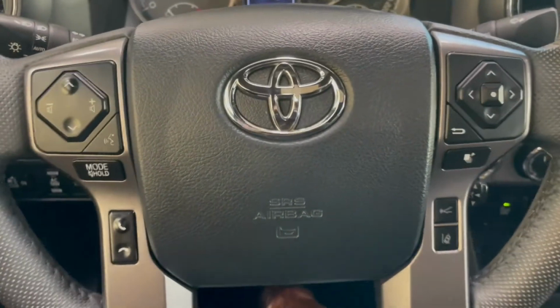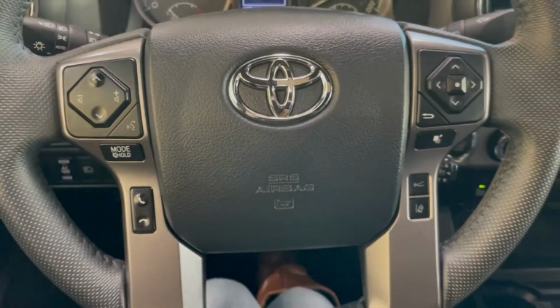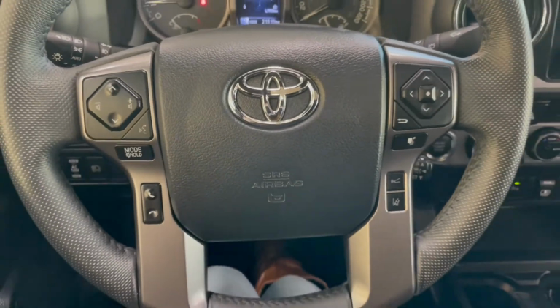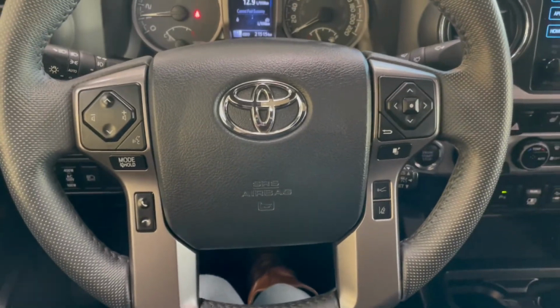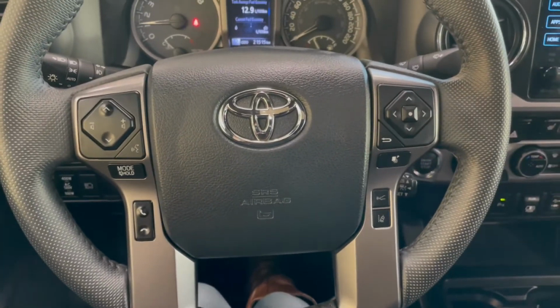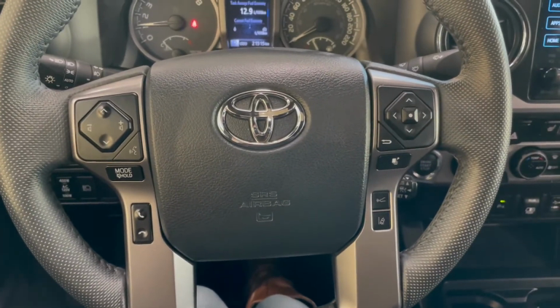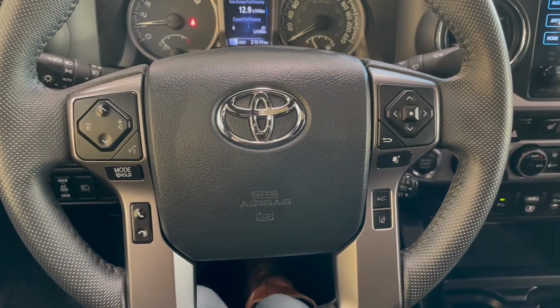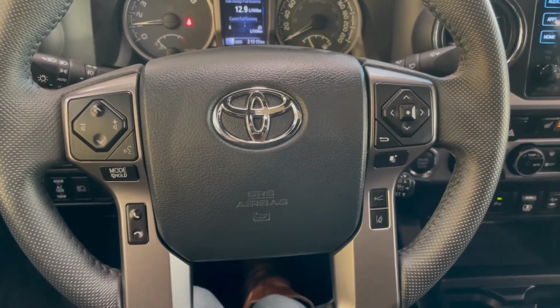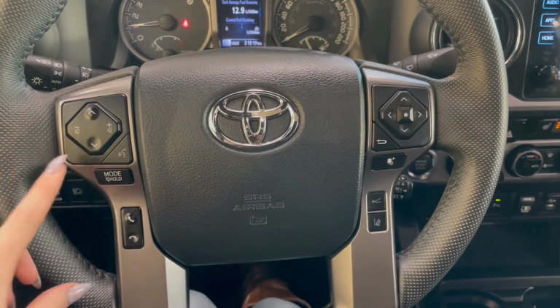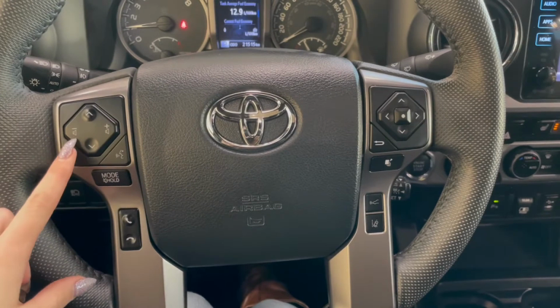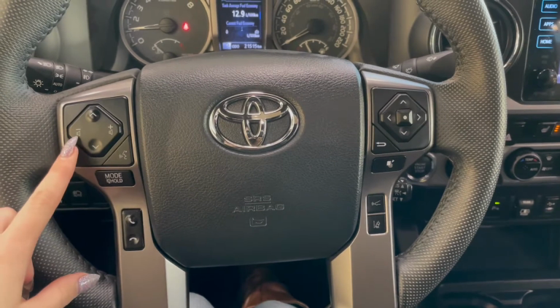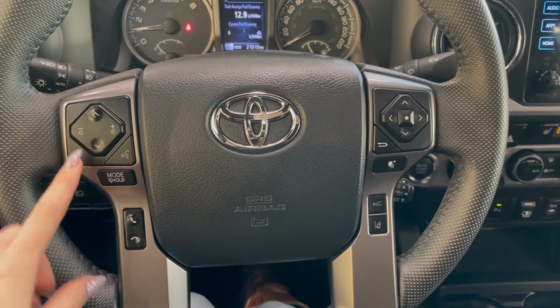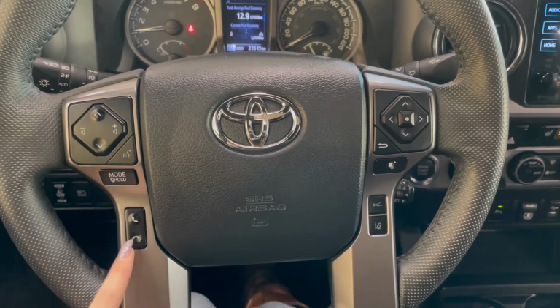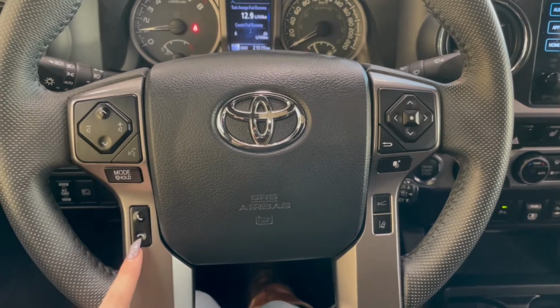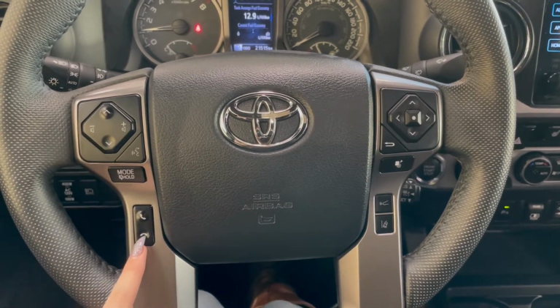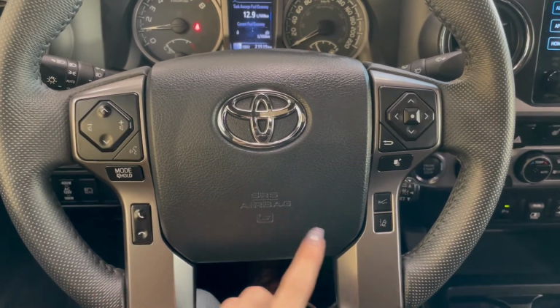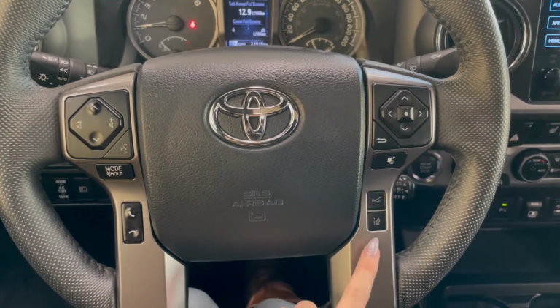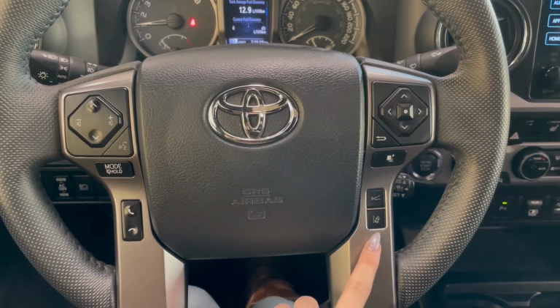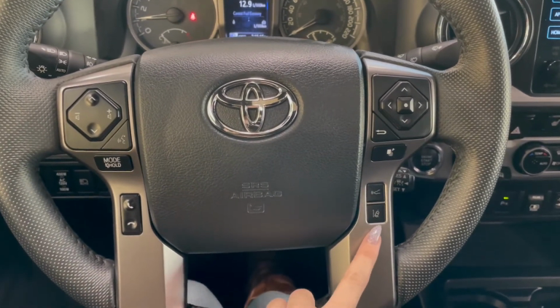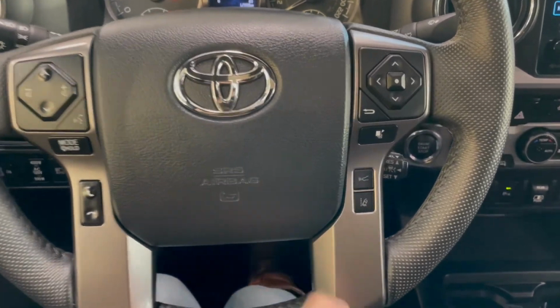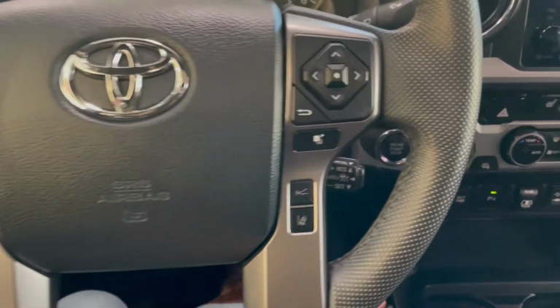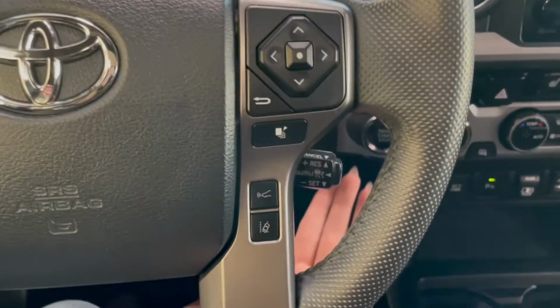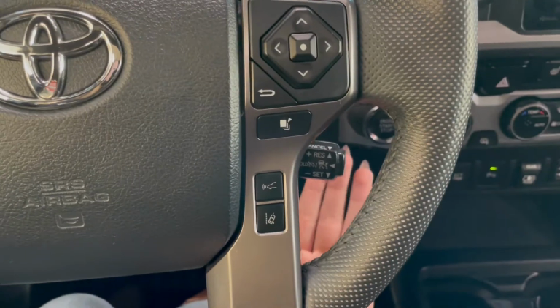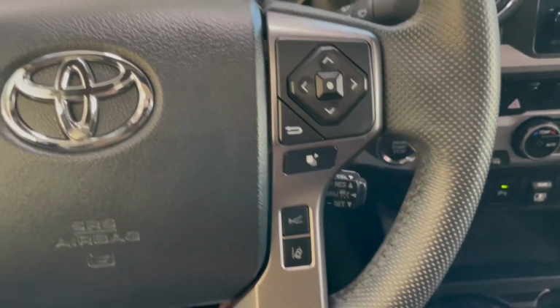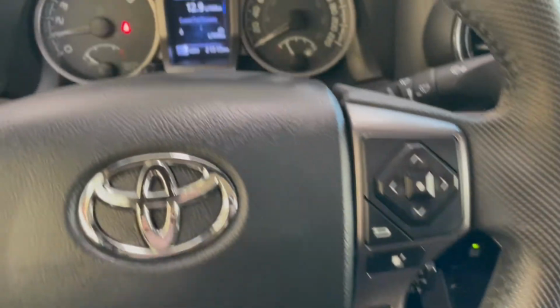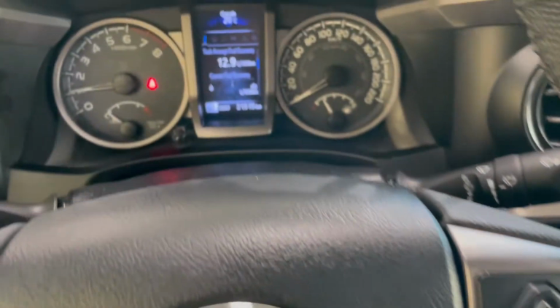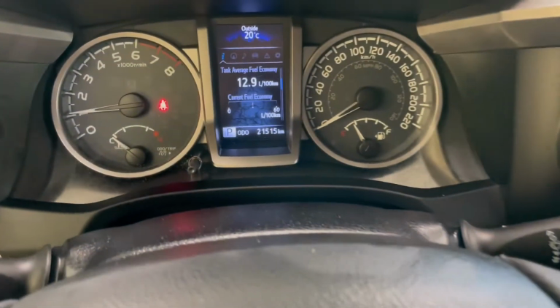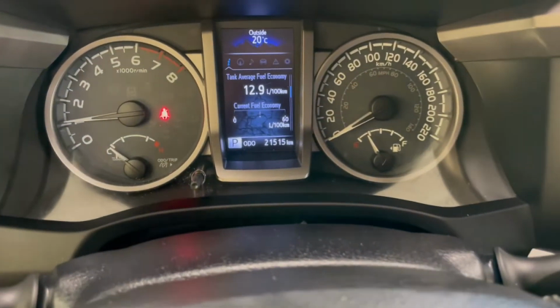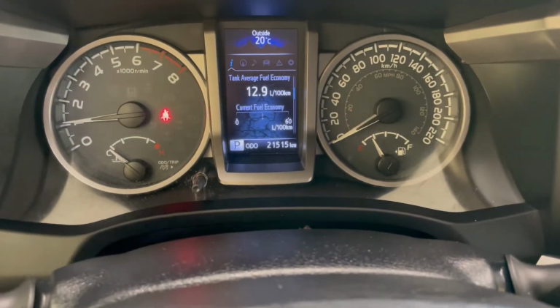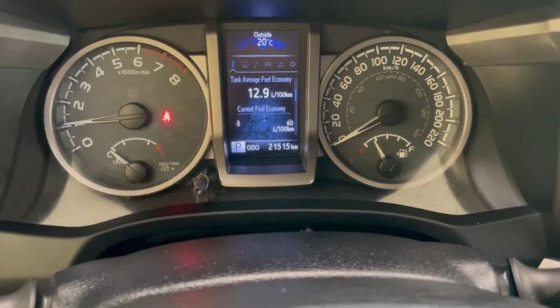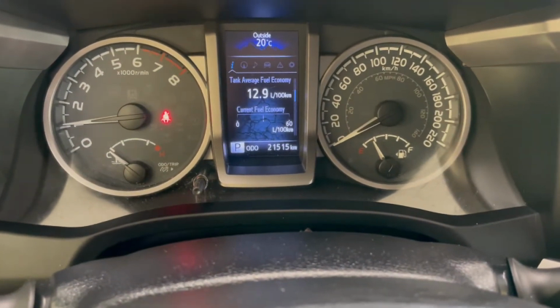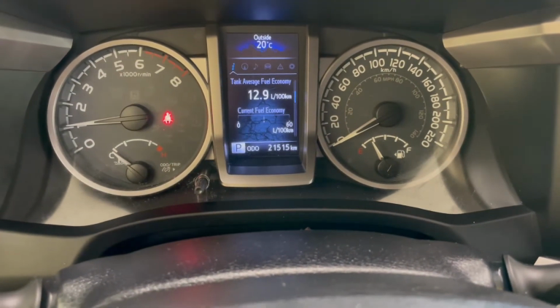Taking a seat in the vehicle and looking at the steering wheel — on the left side we have our audio and phone controls. On the right, you have Toyota Safety Sense and your cruise controls at the bottom. This Tacoma has 21,000 kilometers.